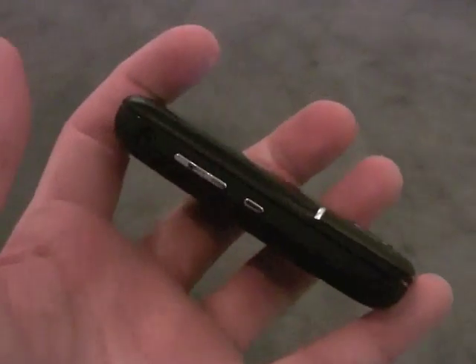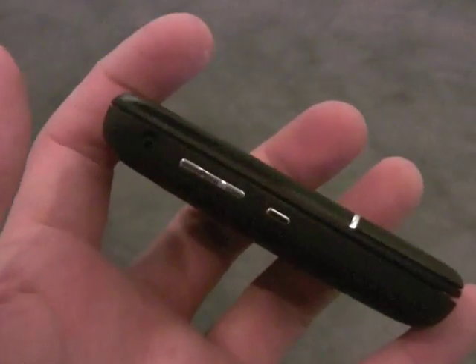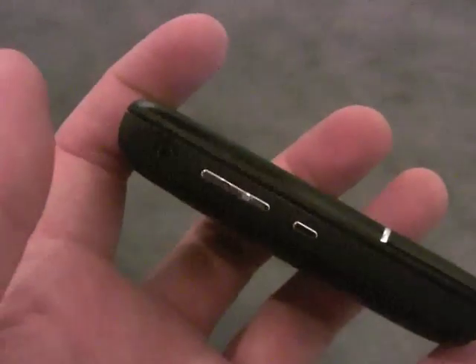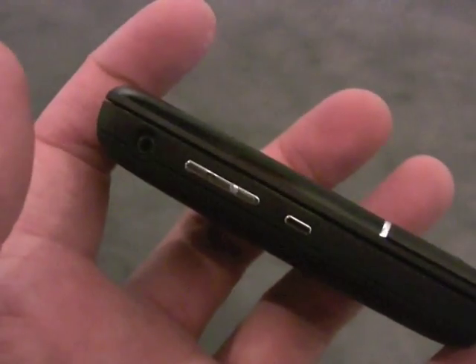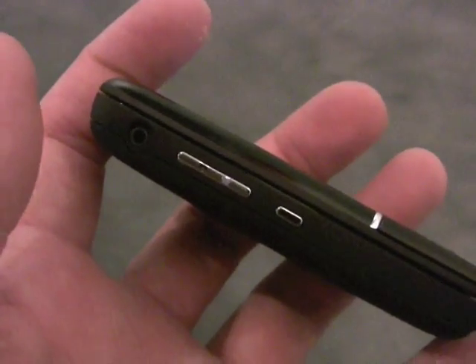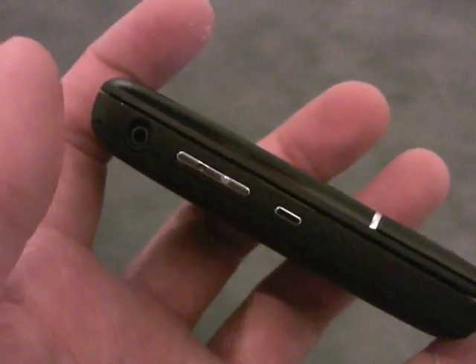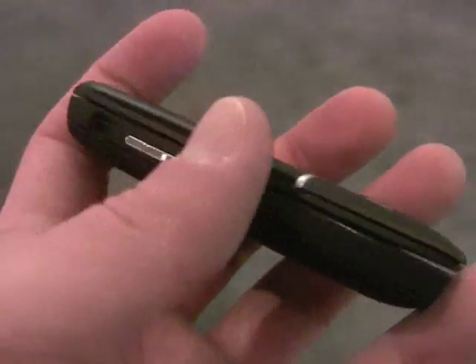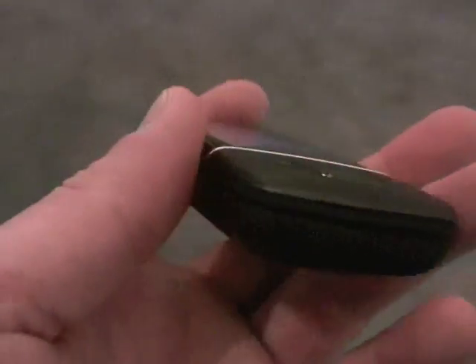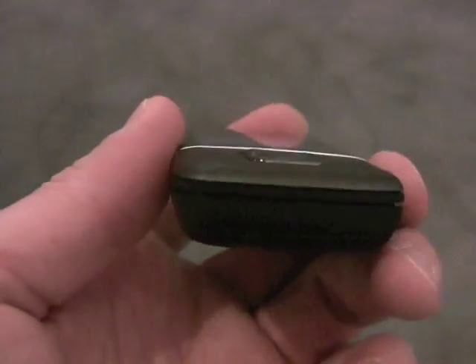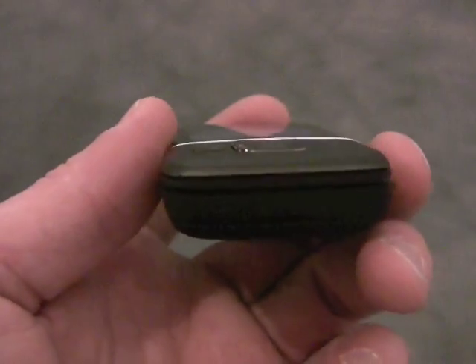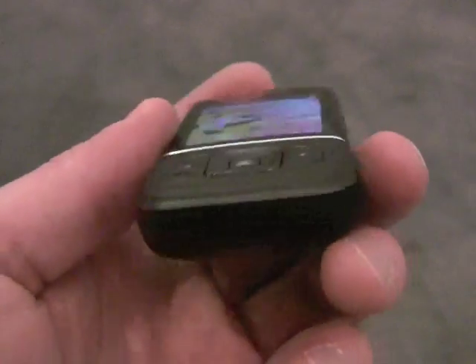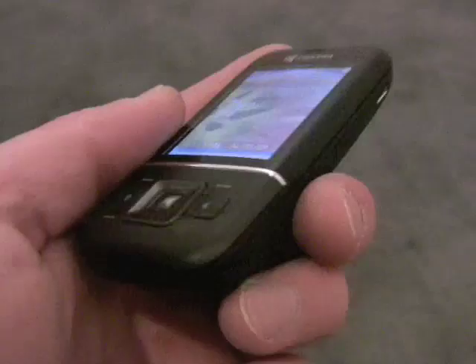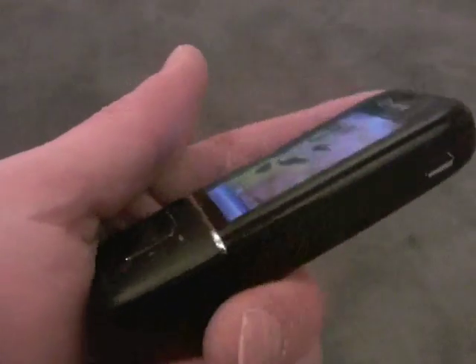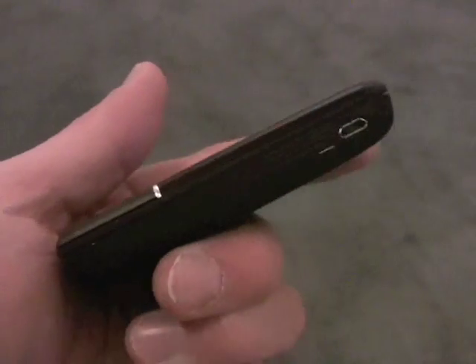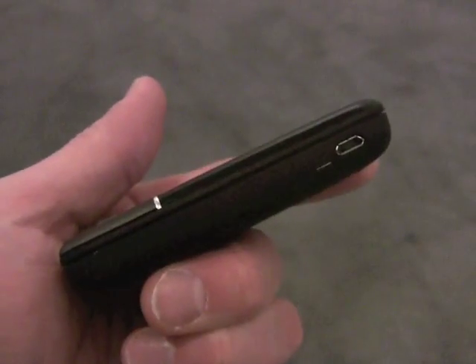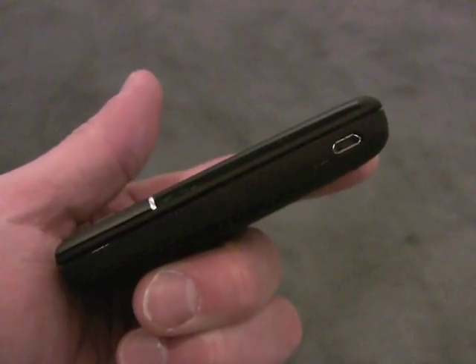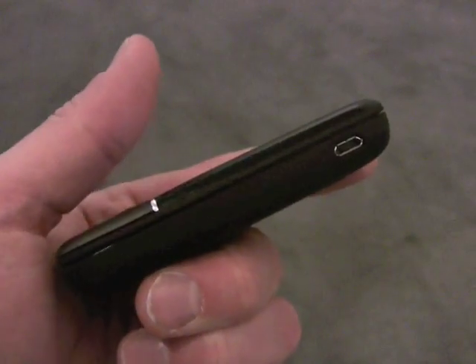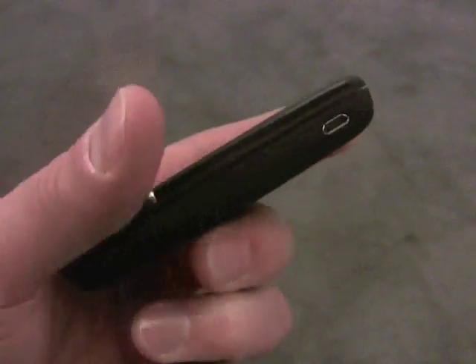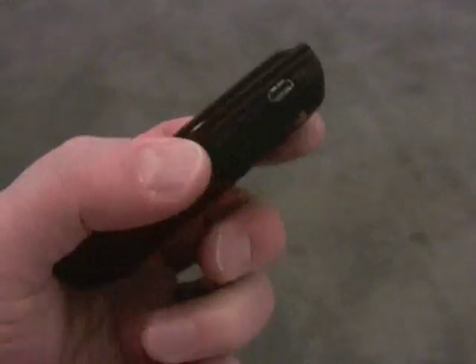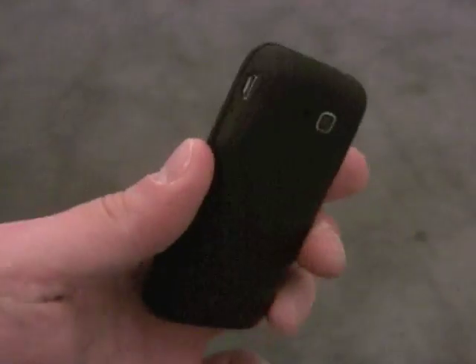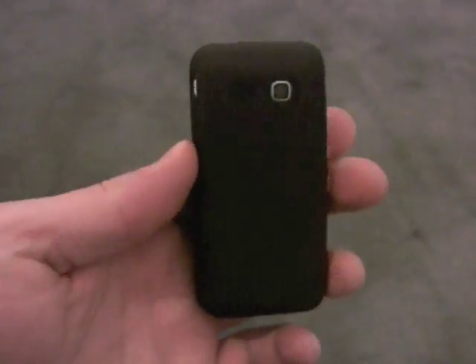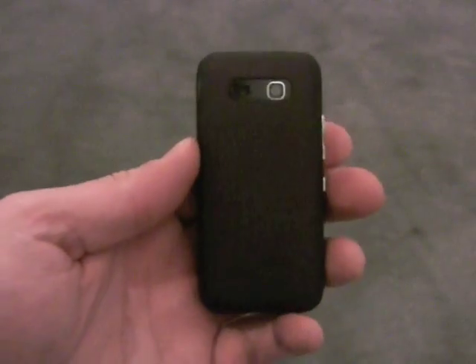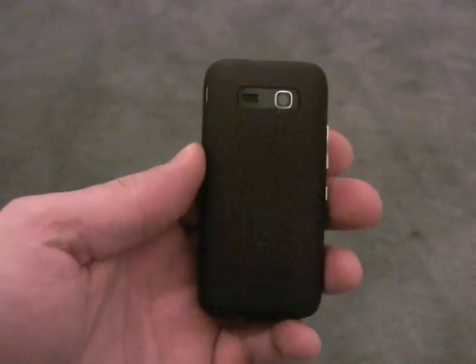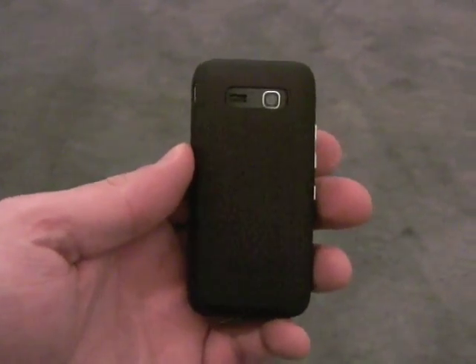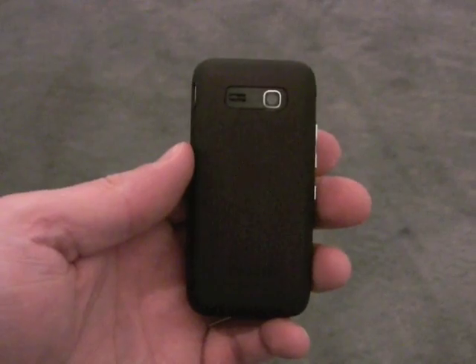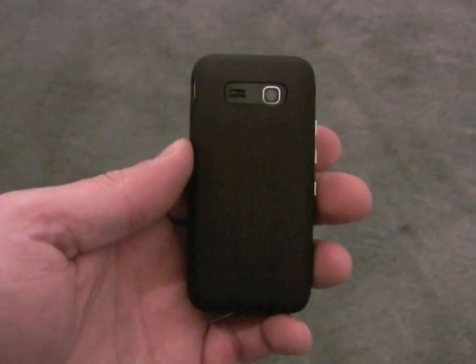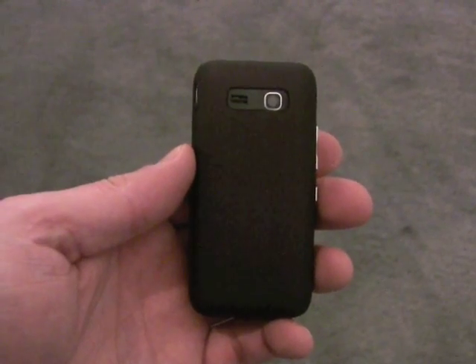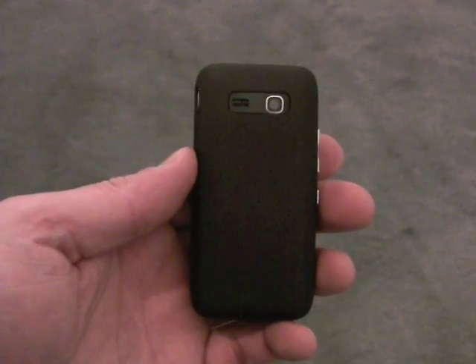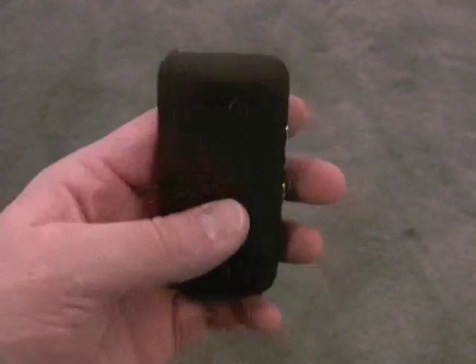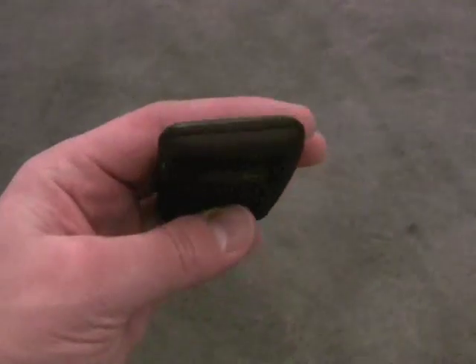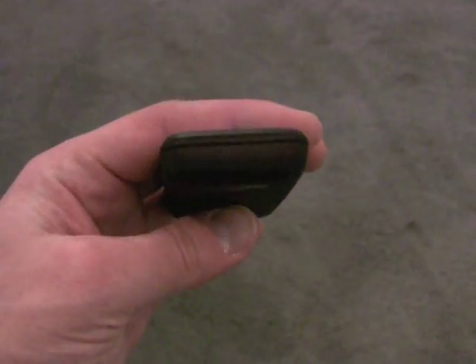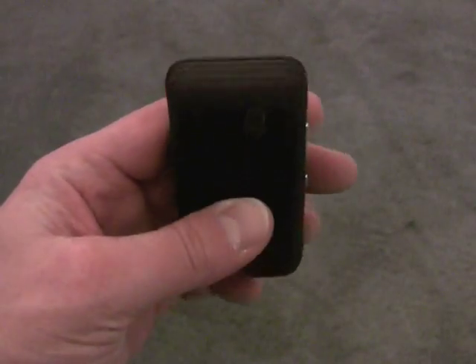On the left side we've got a headset jack, volume toggle, and application key, nothing along the bottom, and a micro USB port on the right side. And there's a tiny little camera on the back and a vent for the speaker, nothing along the top.